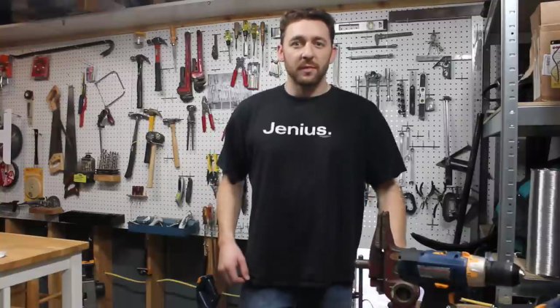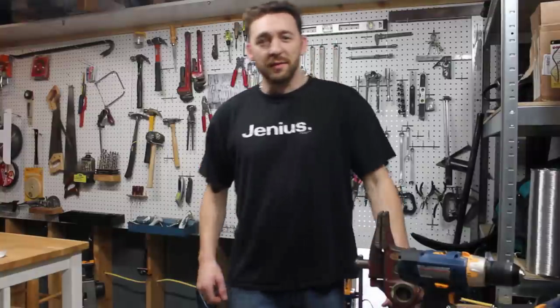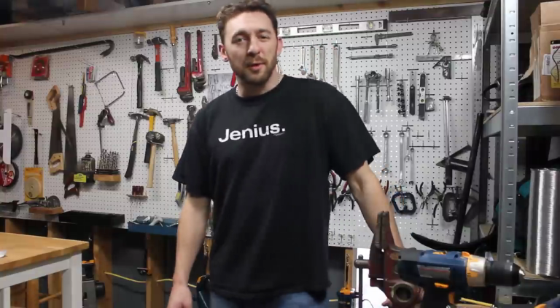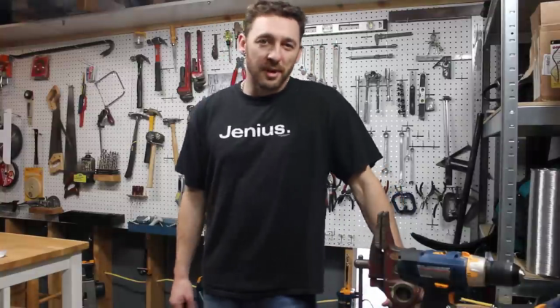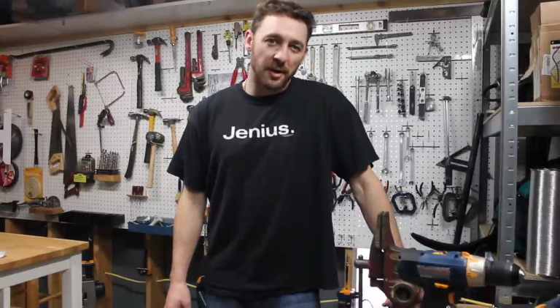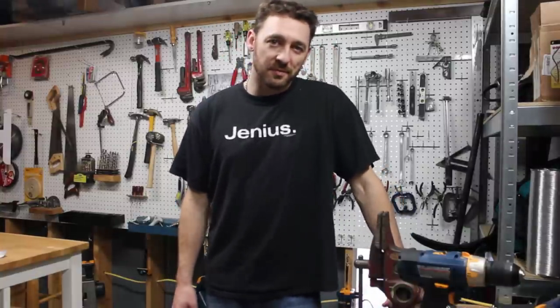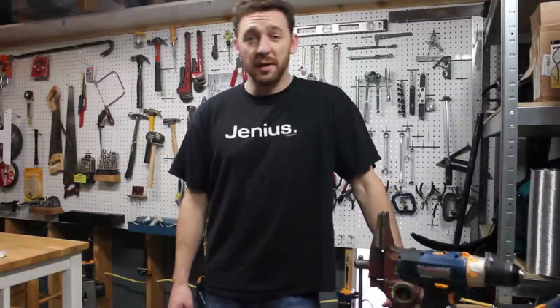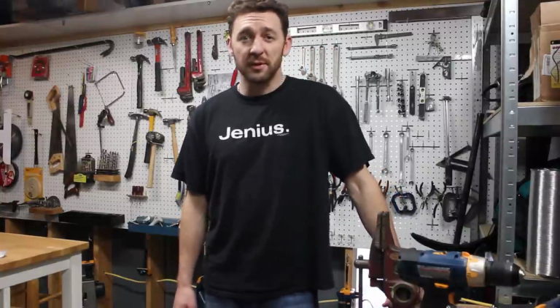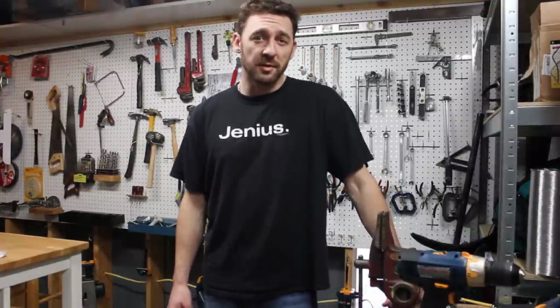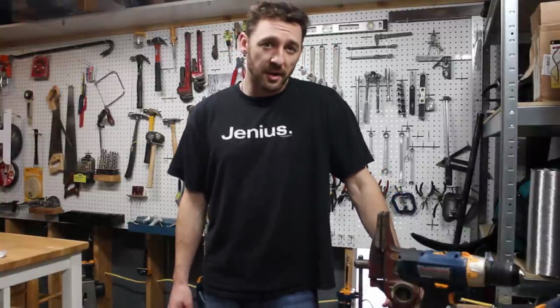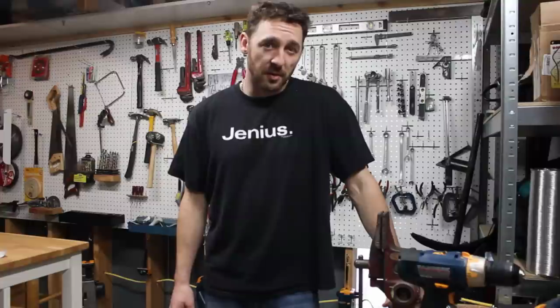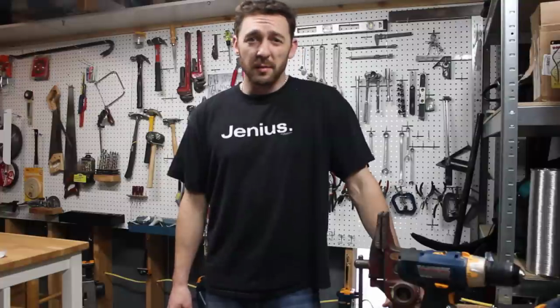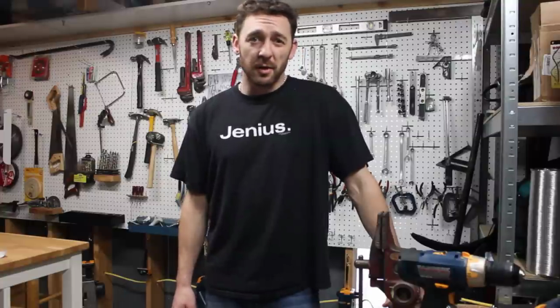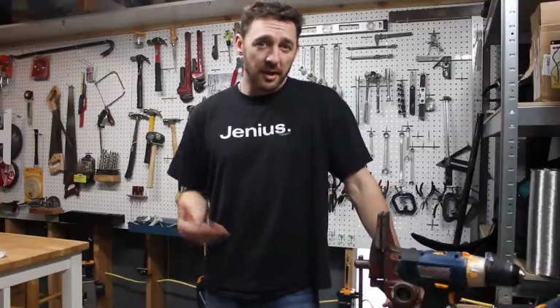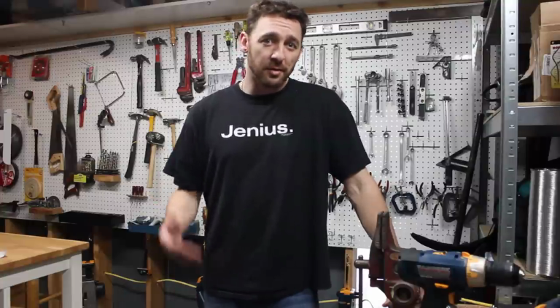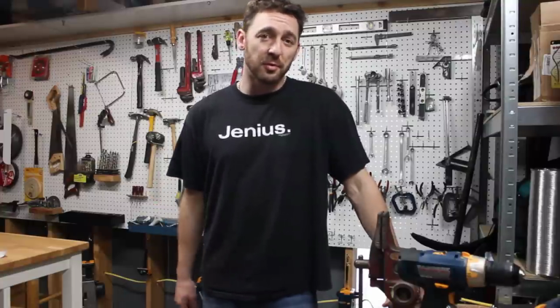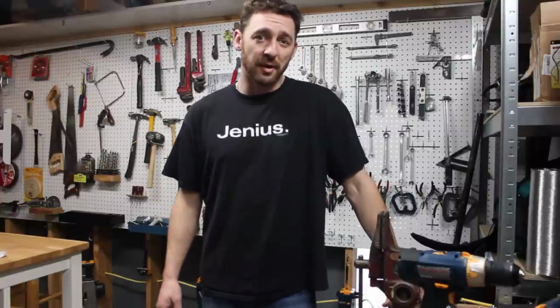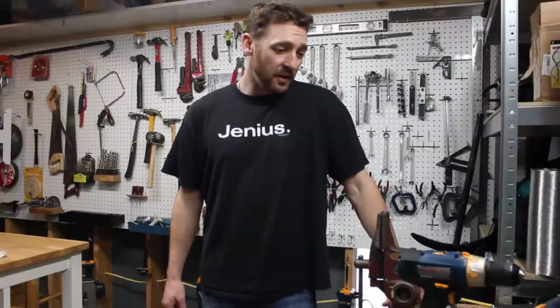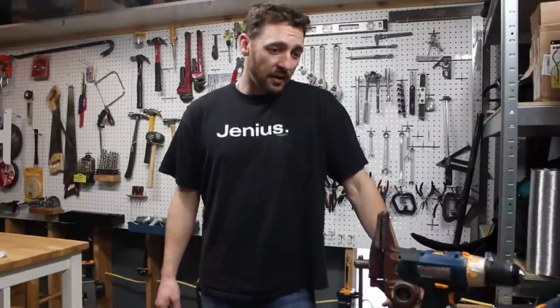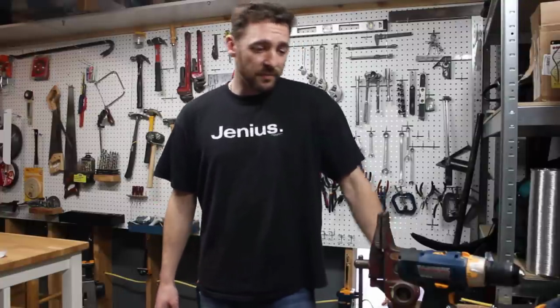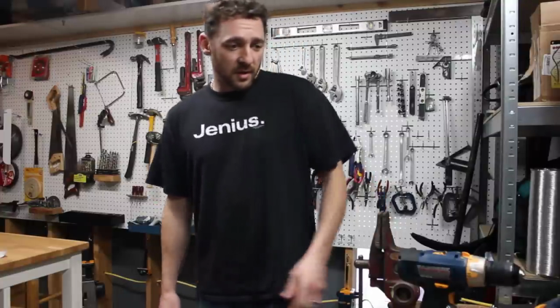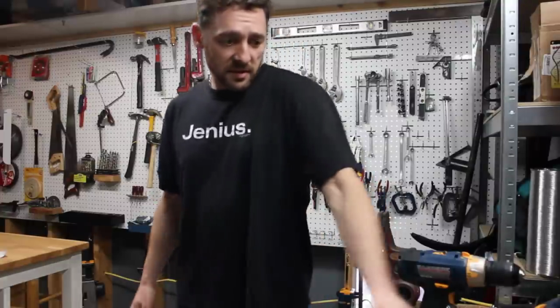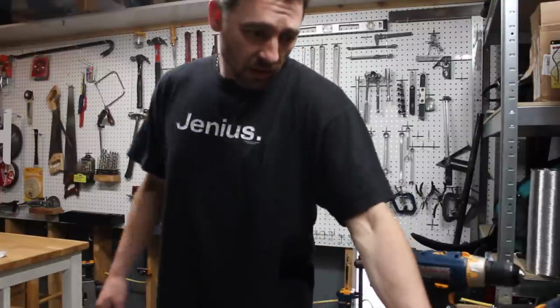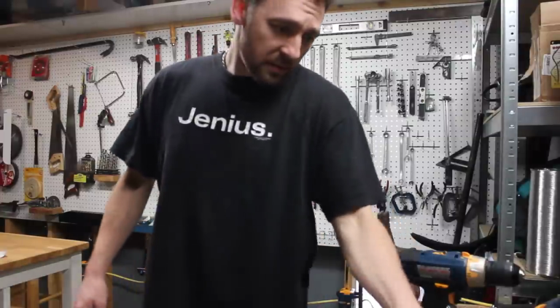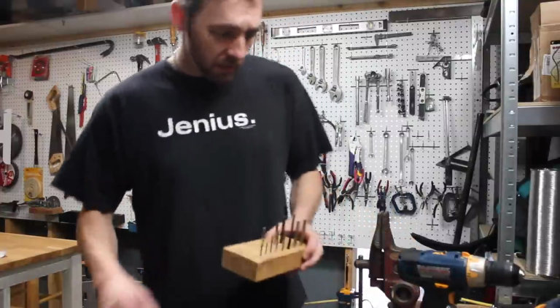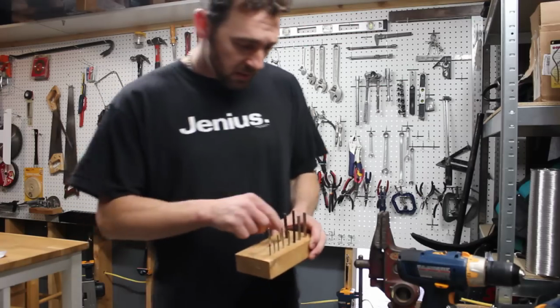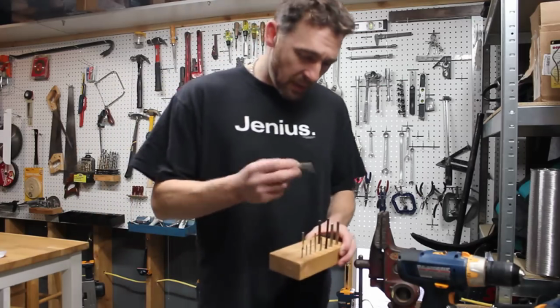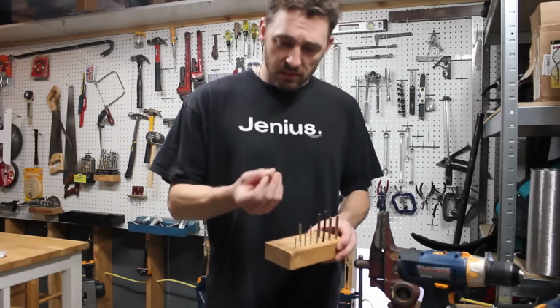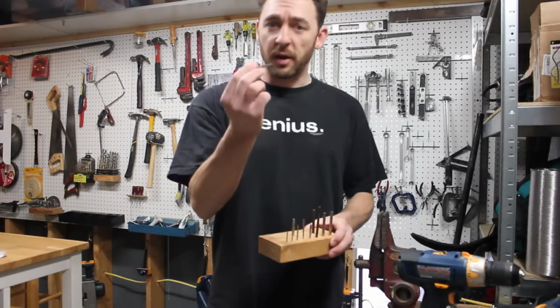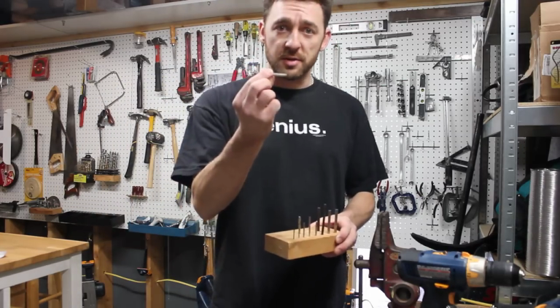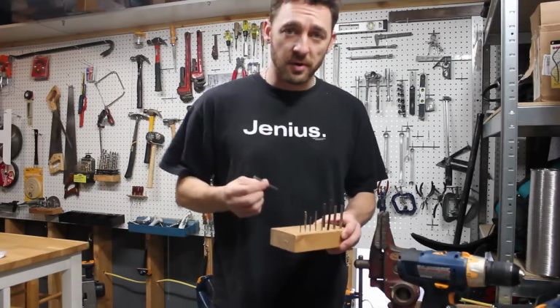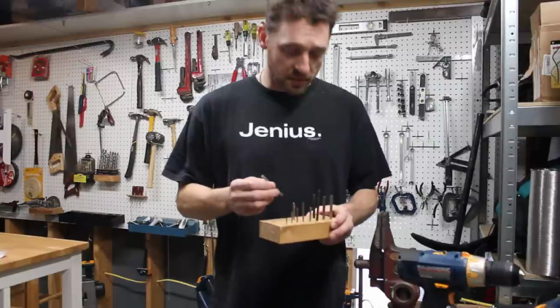Hi, I'm Ruben. I inspect houses. Today I'm not talking about inspecting houses — I'm talking about a handy little set of tools that I've got. These are my little homemade Allen wrenches for going inside of a drill.